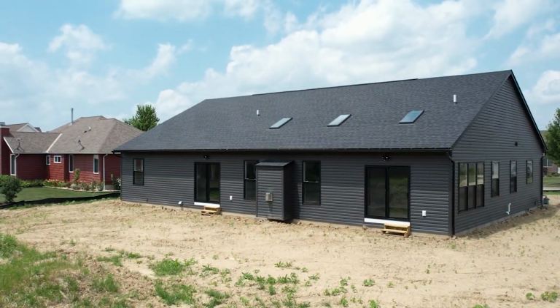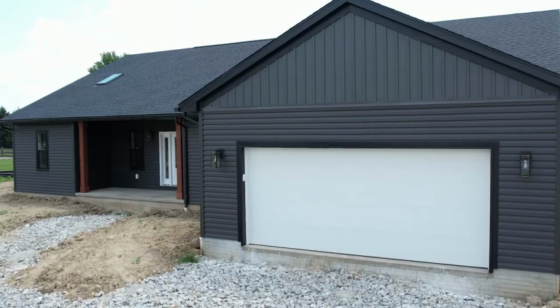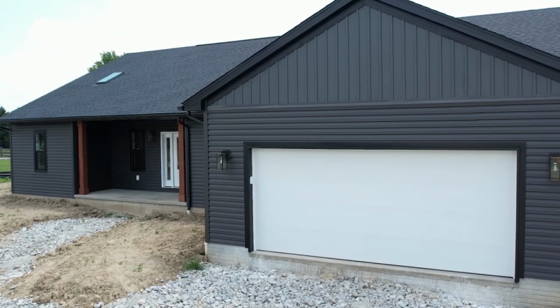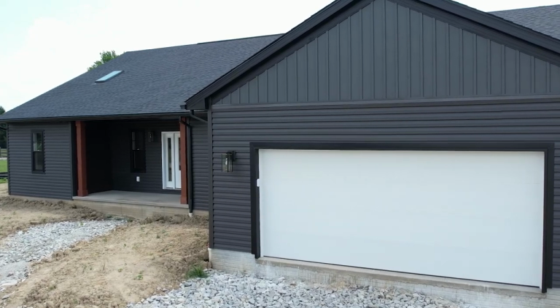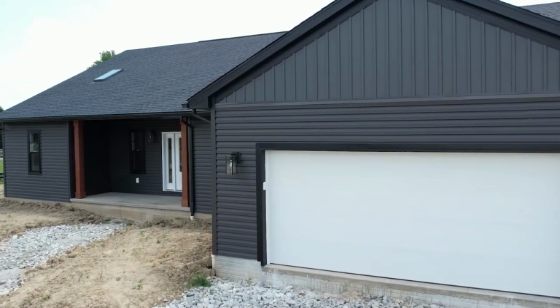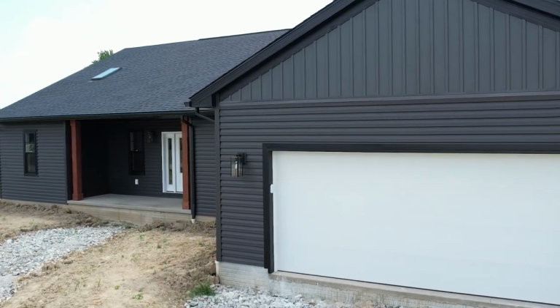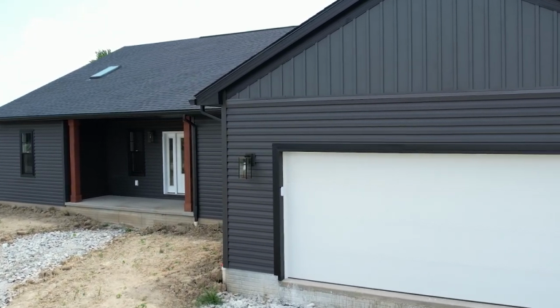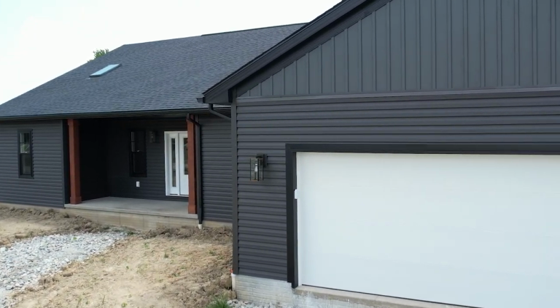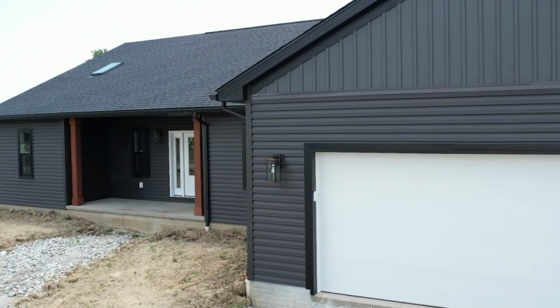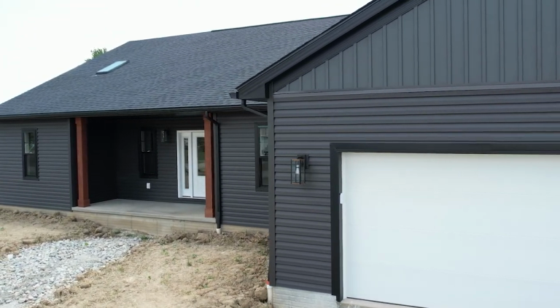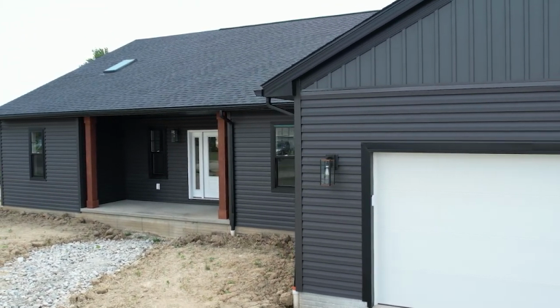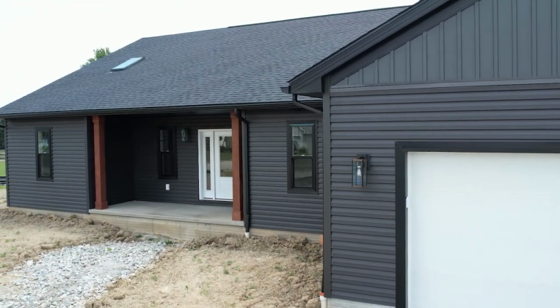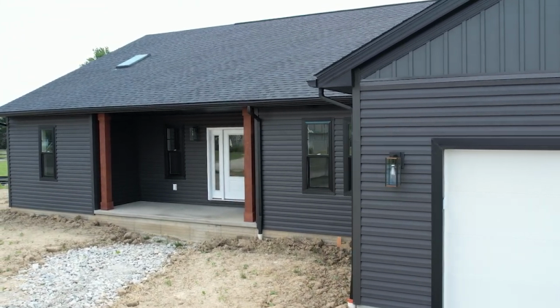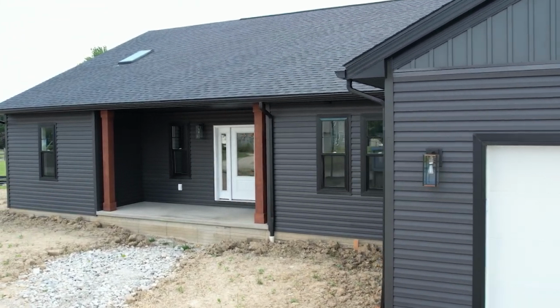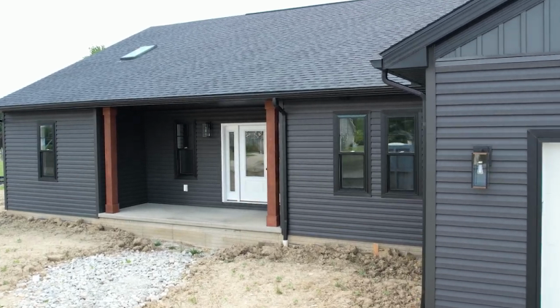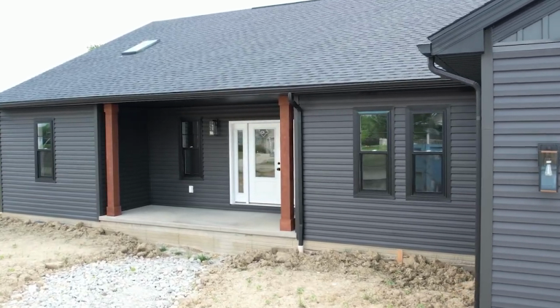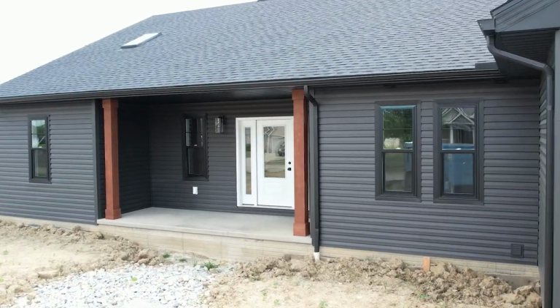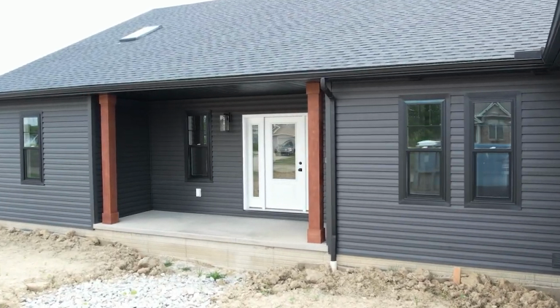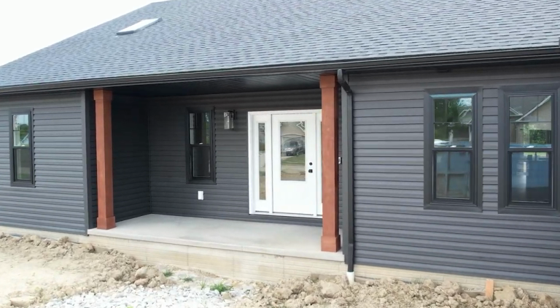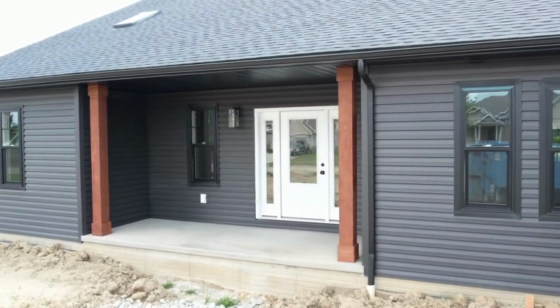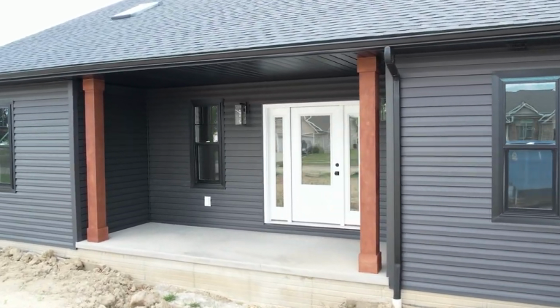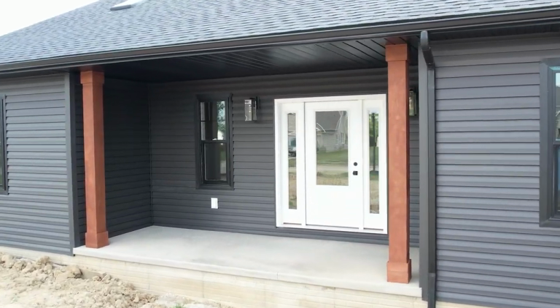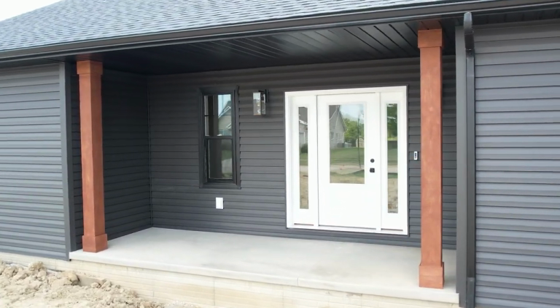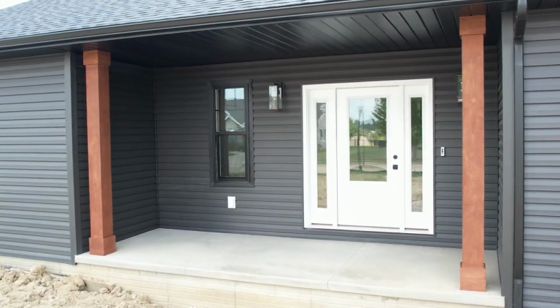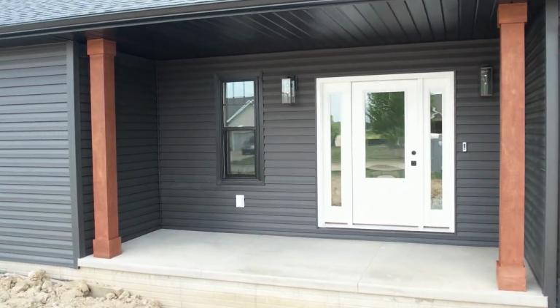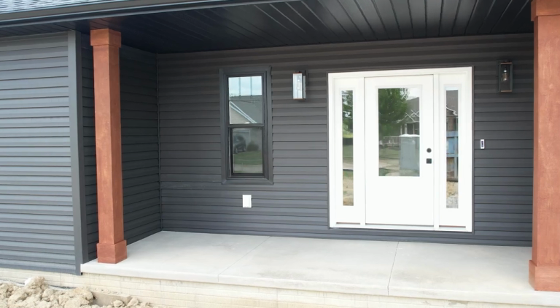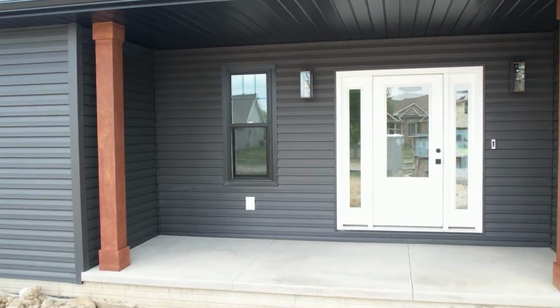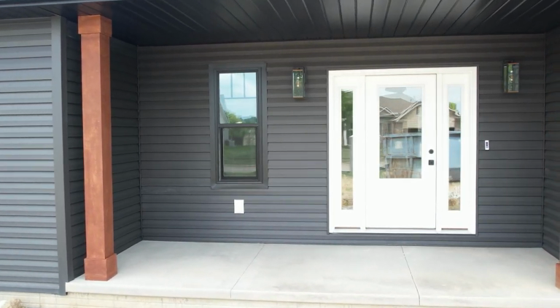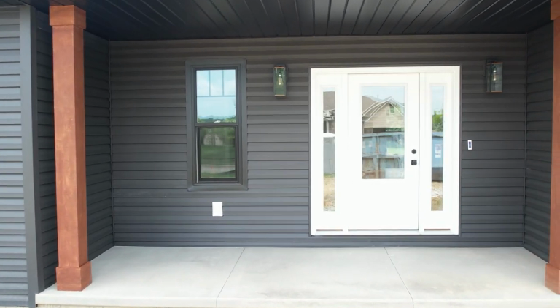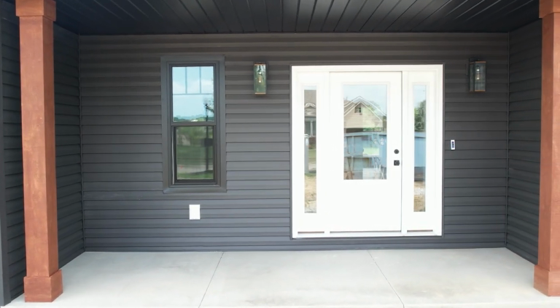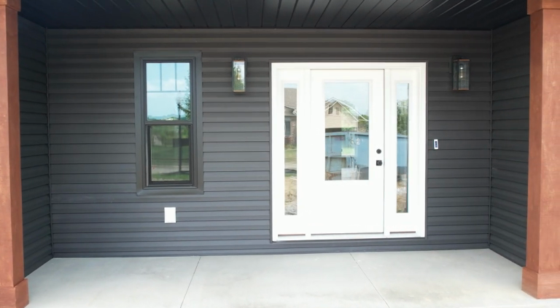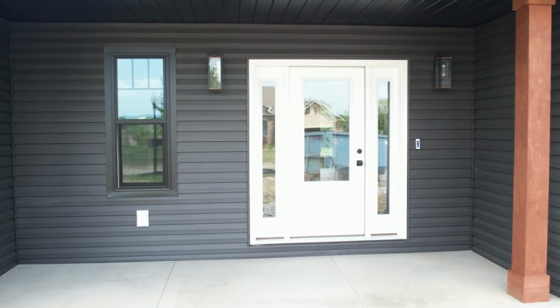The front door has been changed to a two panel front door with three quarter glass and full glass side lights flanking each side. The front door hardware has been changed to the Prismo square matte black door hardware.